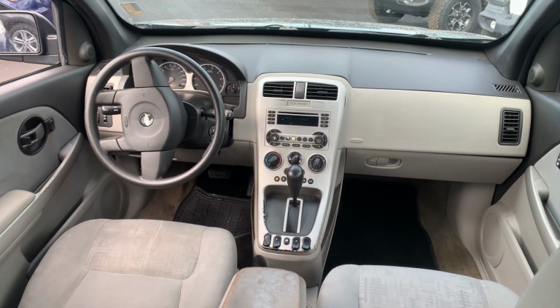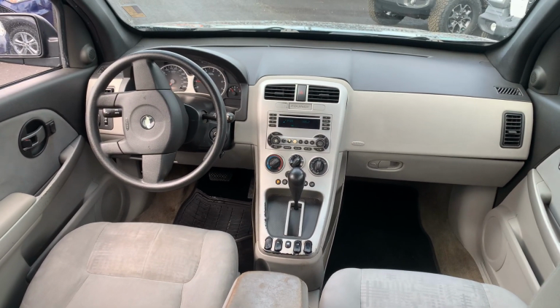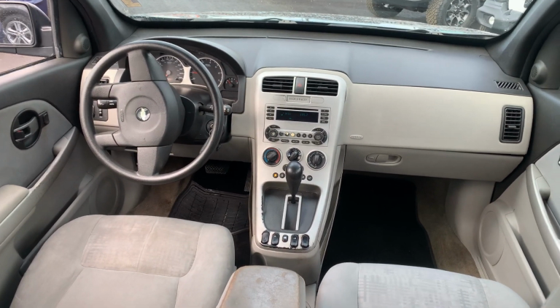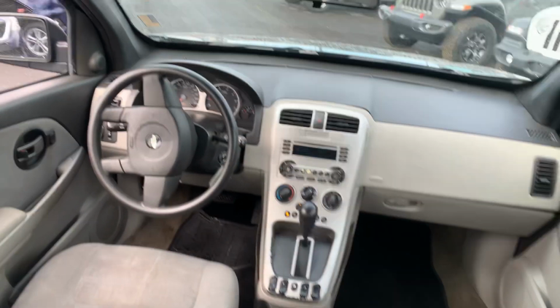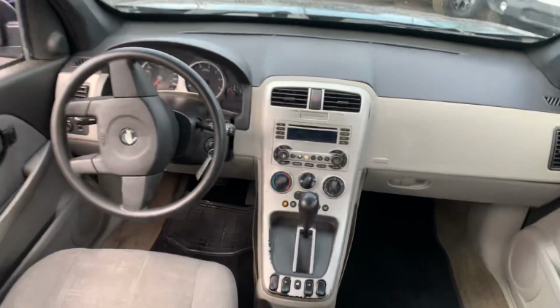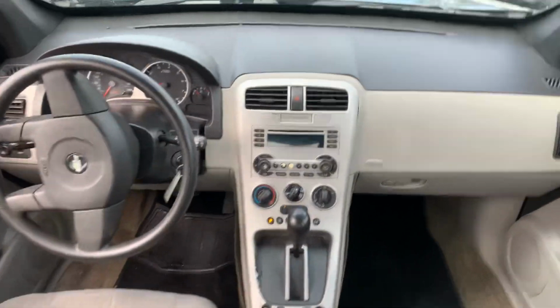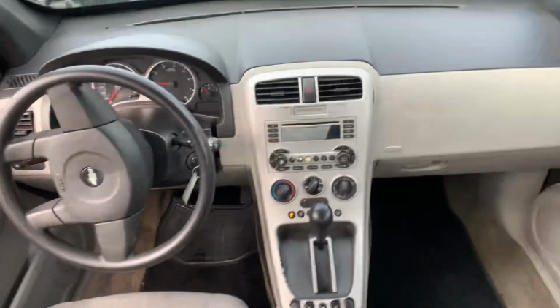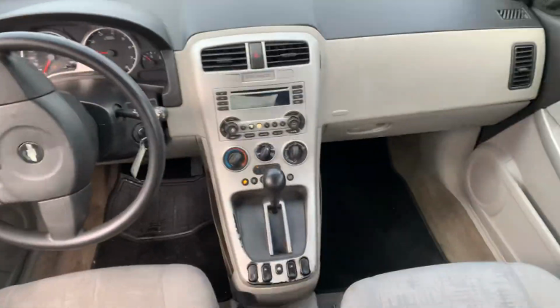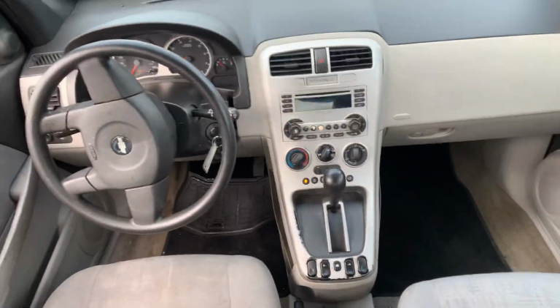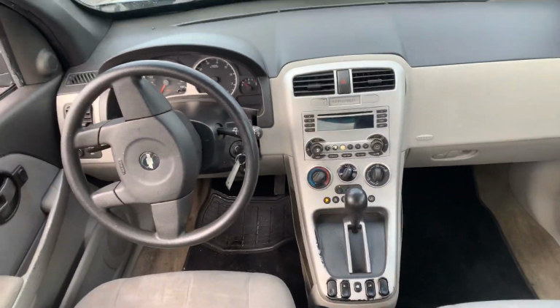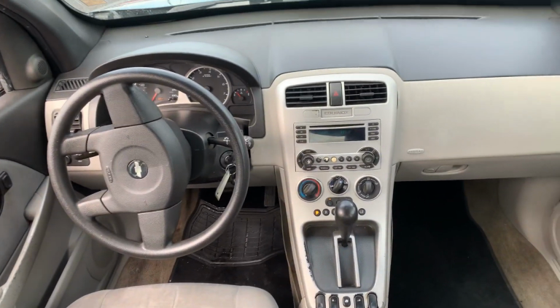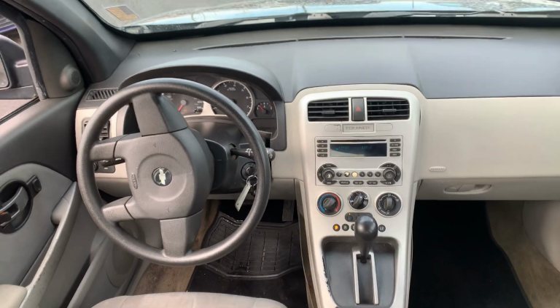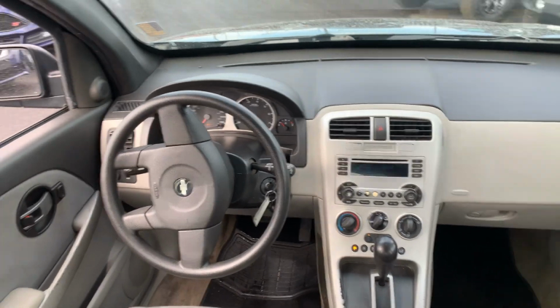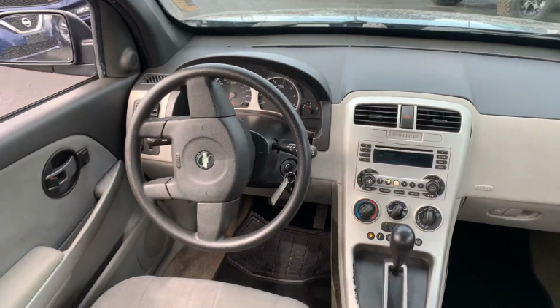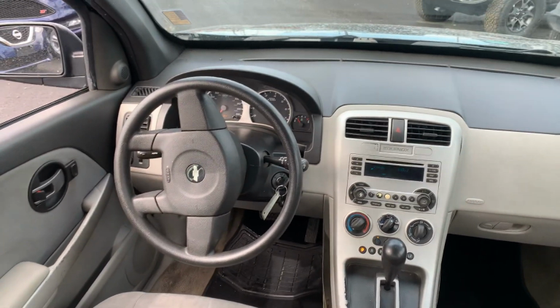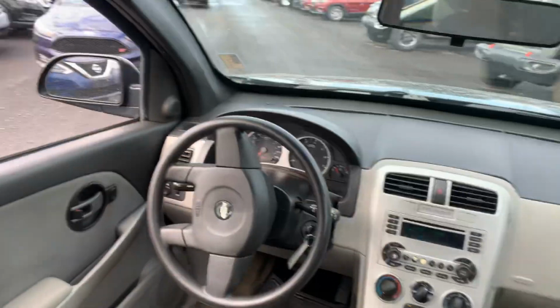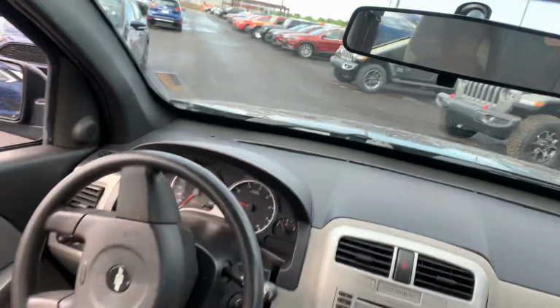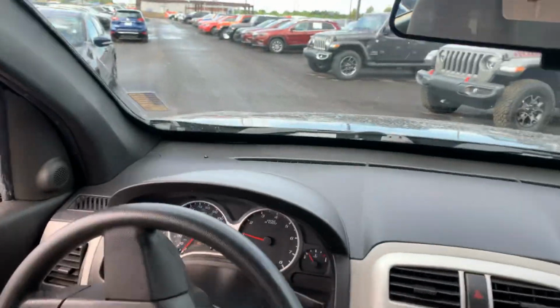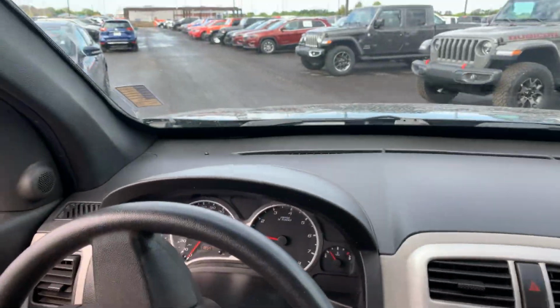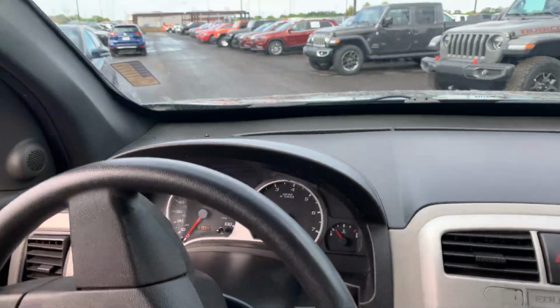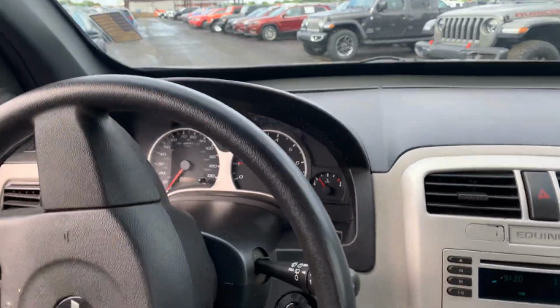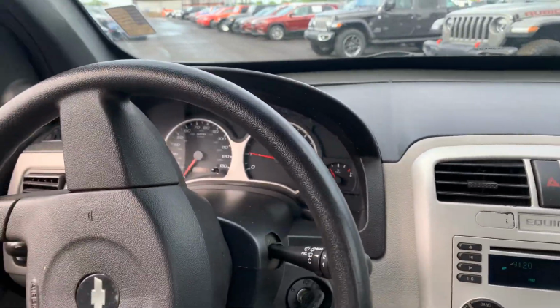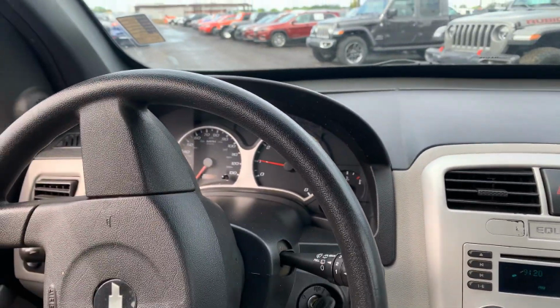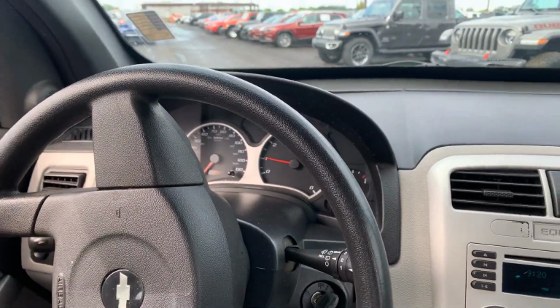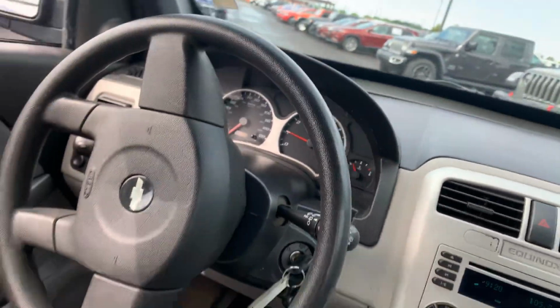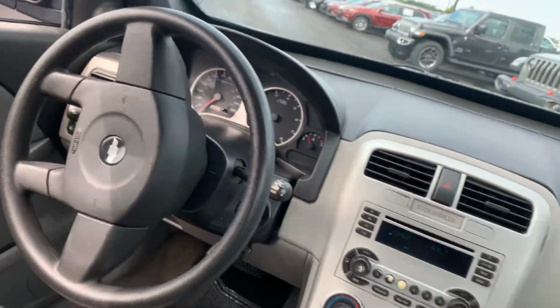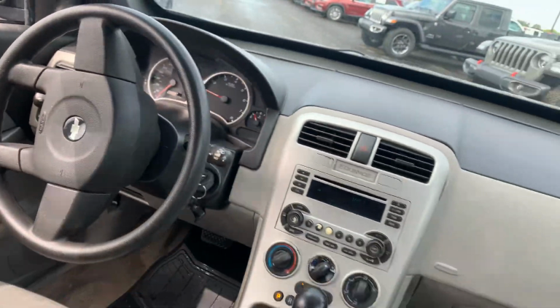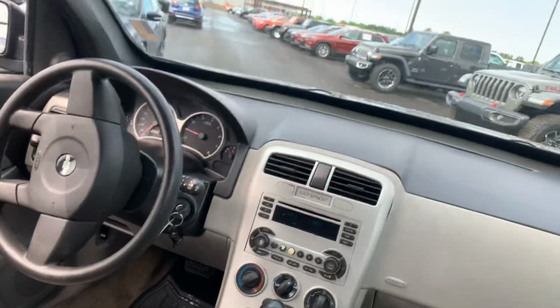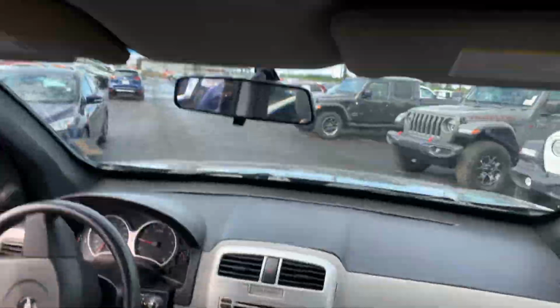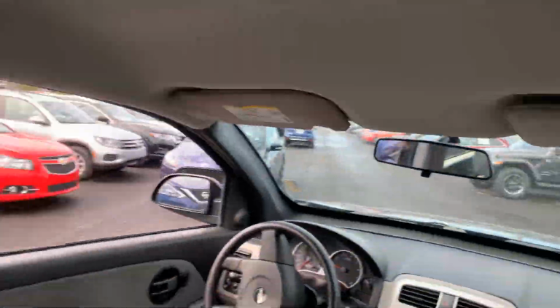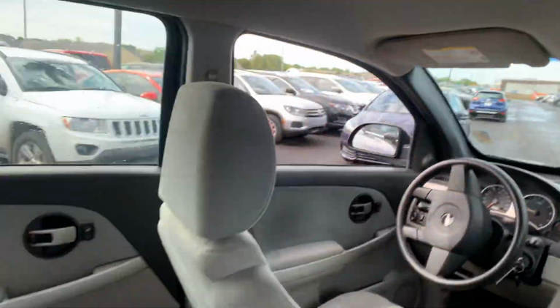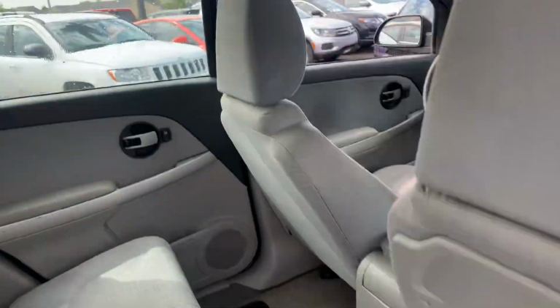Very clean interior for an '05 — not bad at all. As you can see, no check engine lights whatsoever. Radio still works.